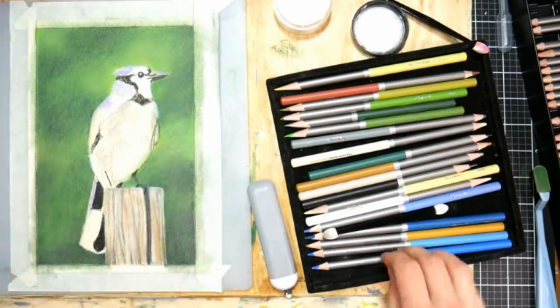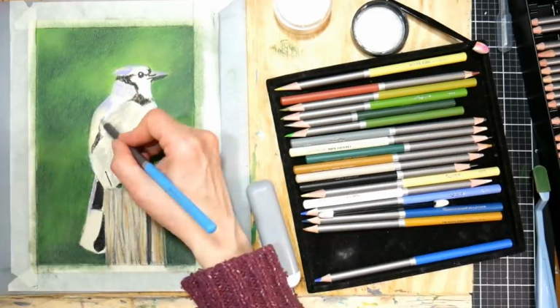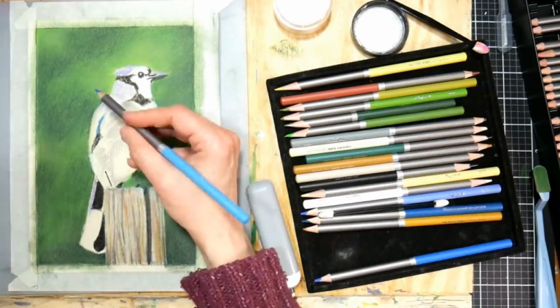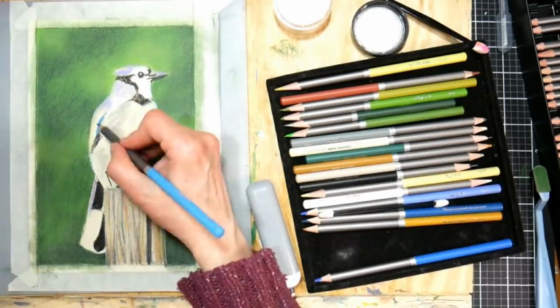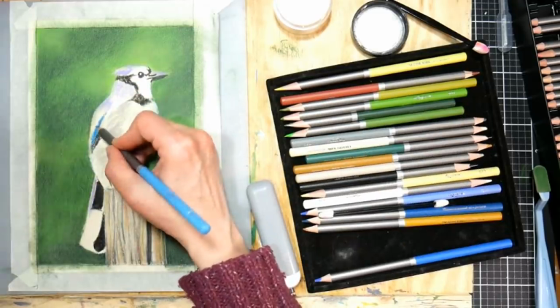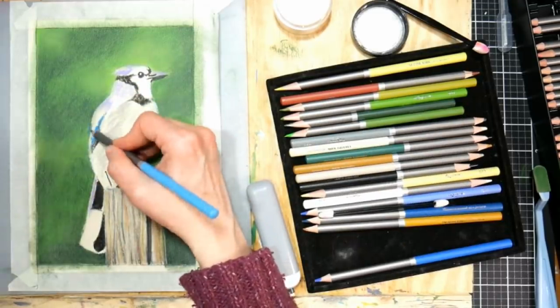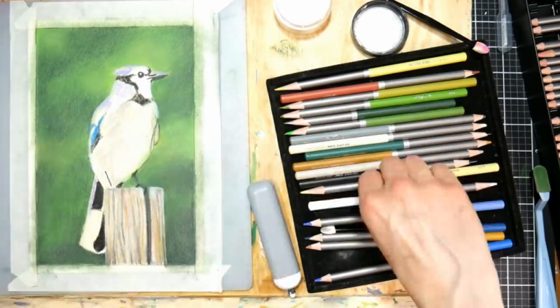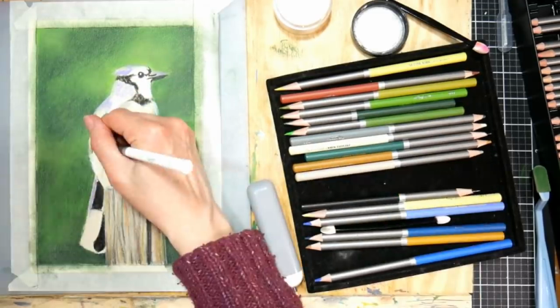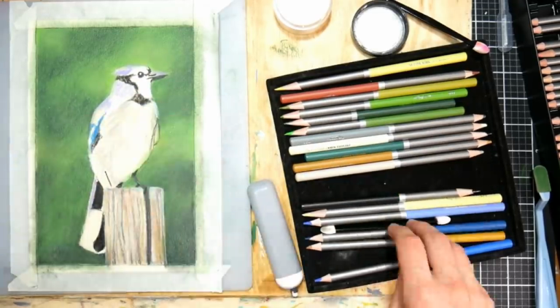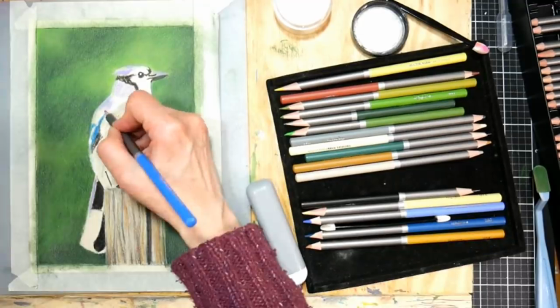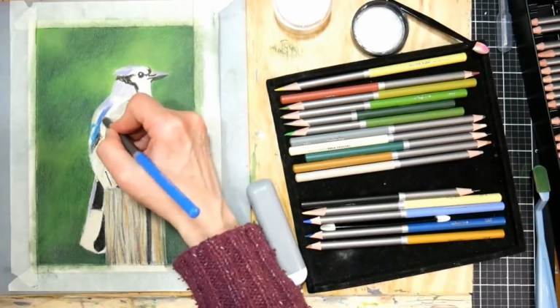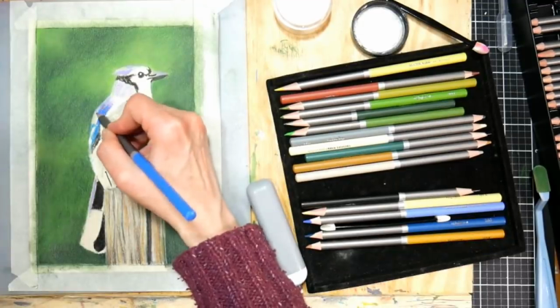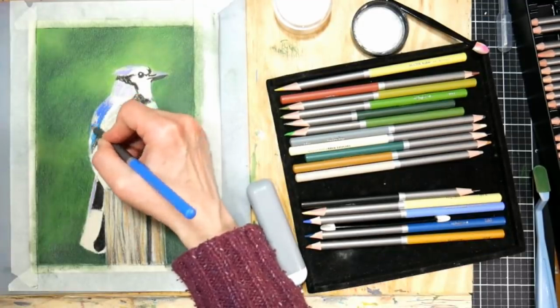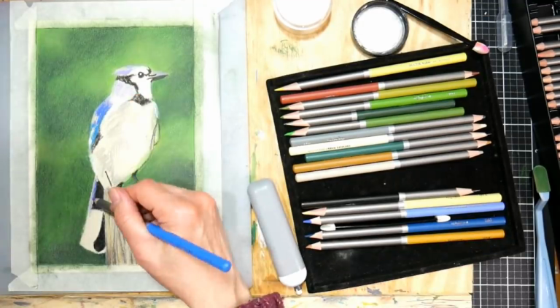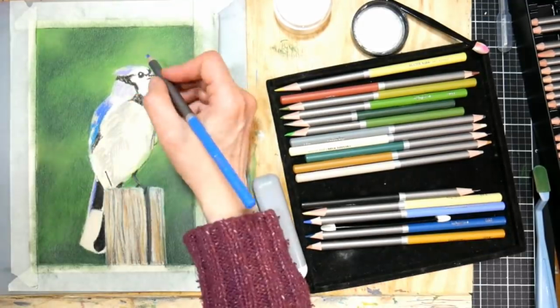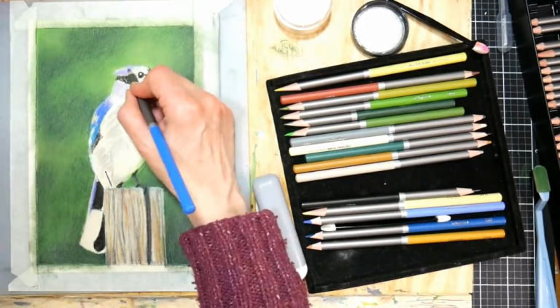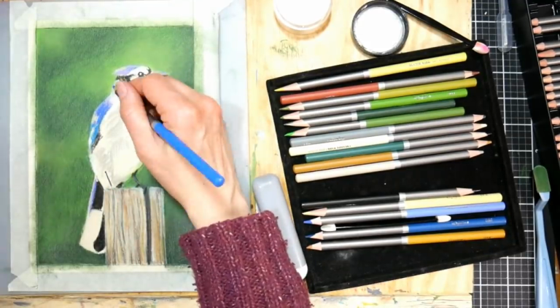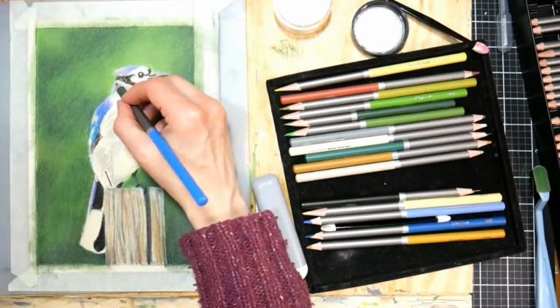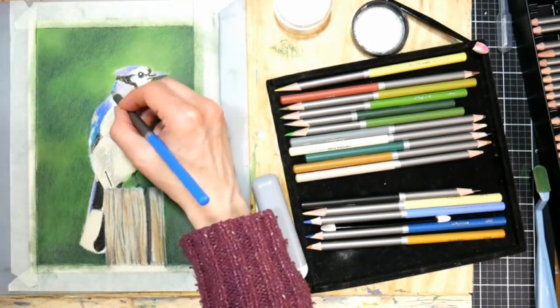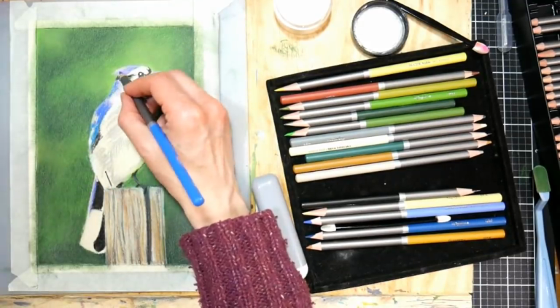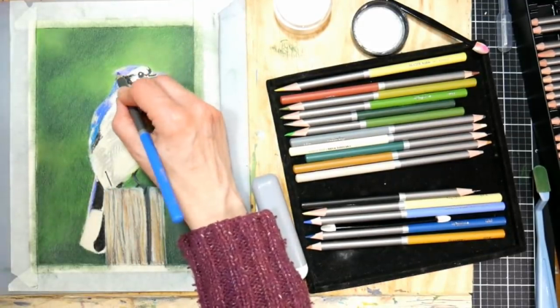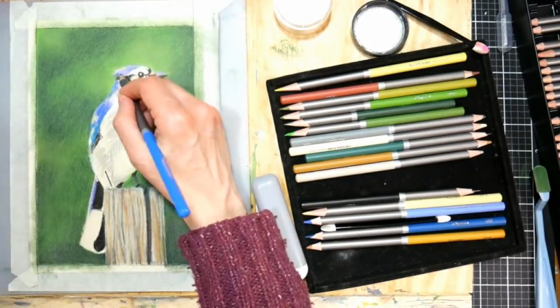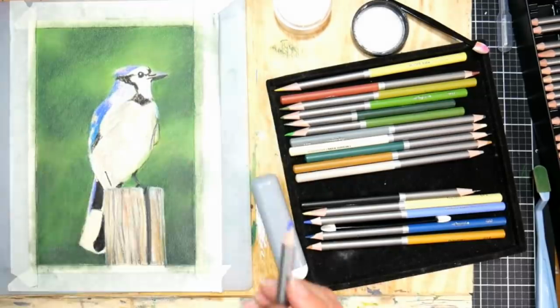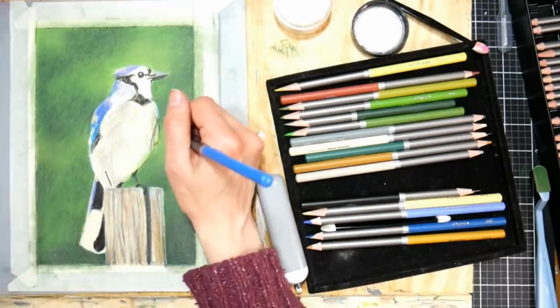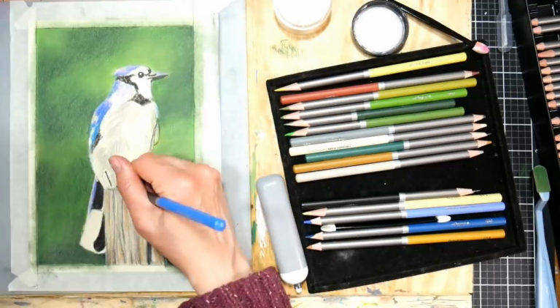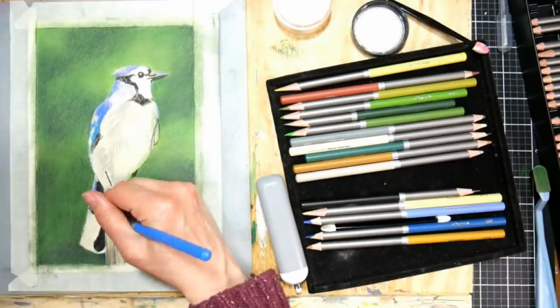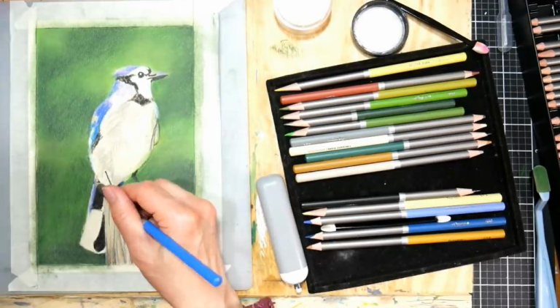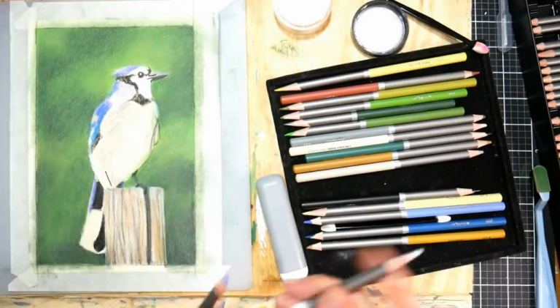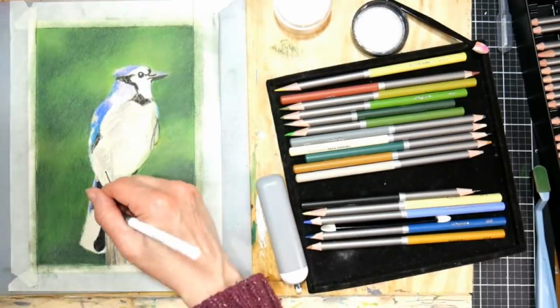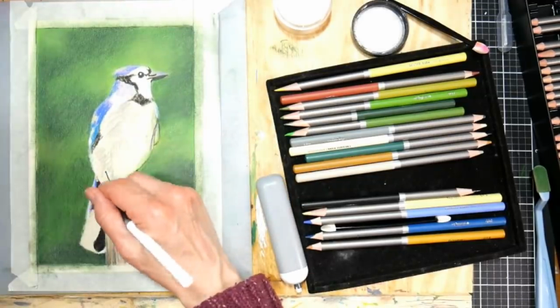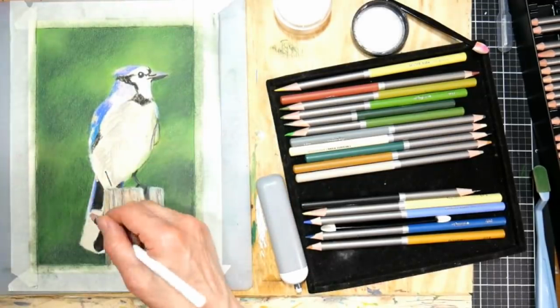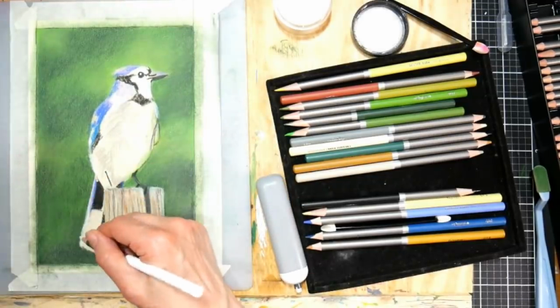There are really so many talented colored pencil artists out there to inspire you on YouTube. Have a look around and if you've got some neglected pencils, give them a try - you might be really surprised with what you could create.